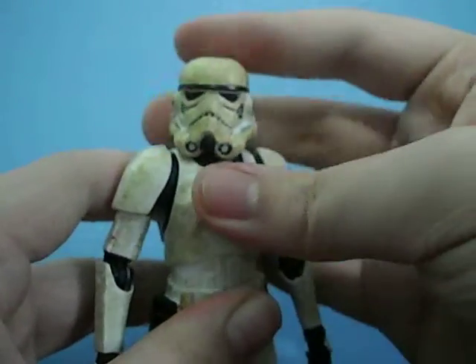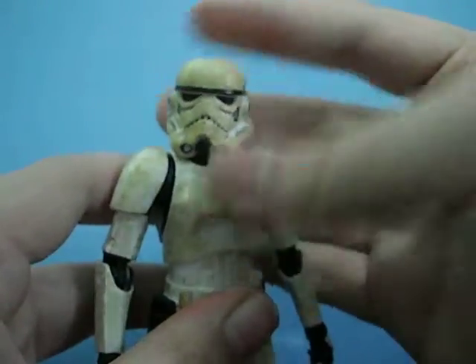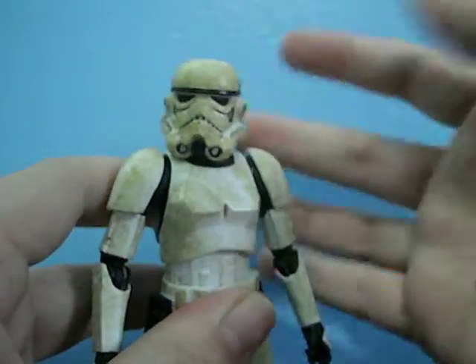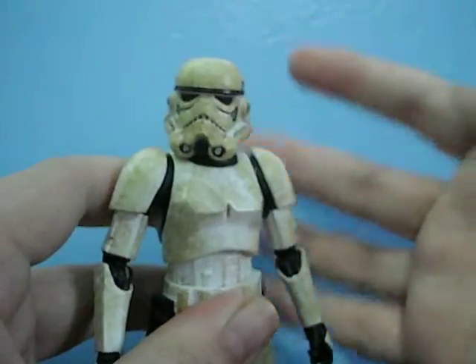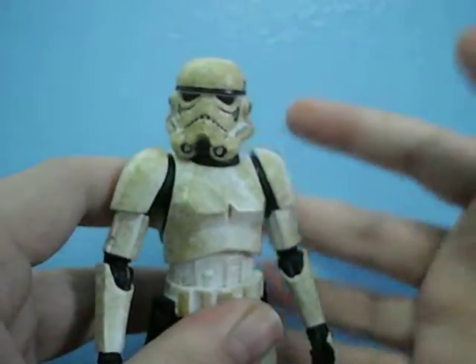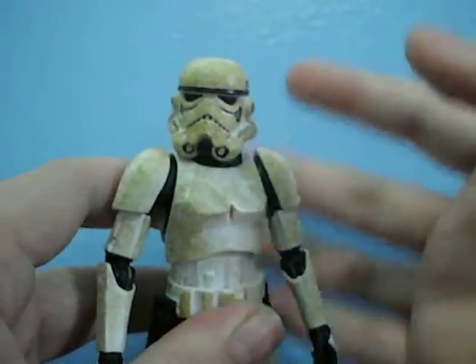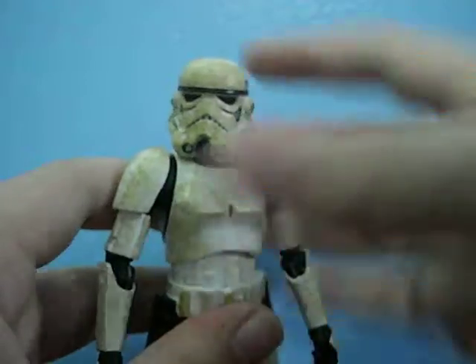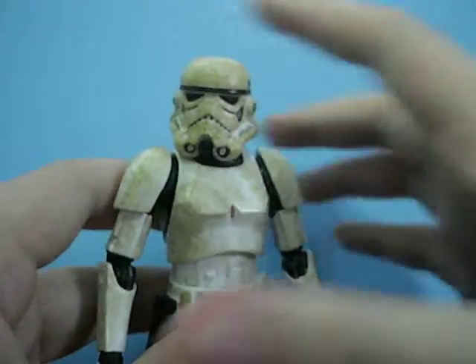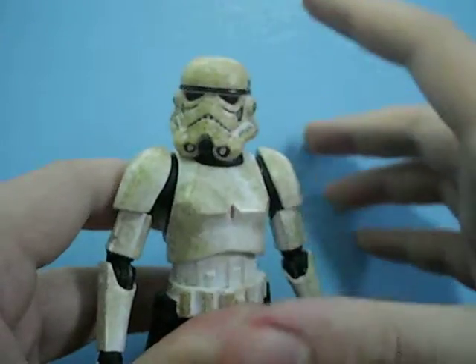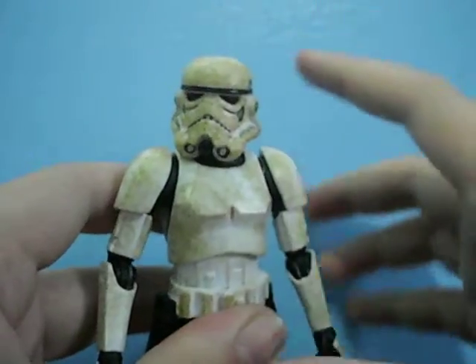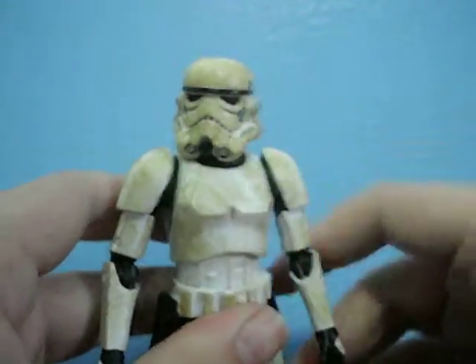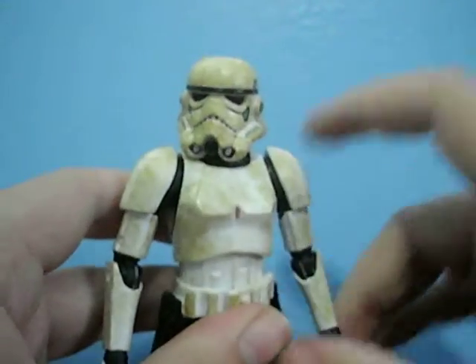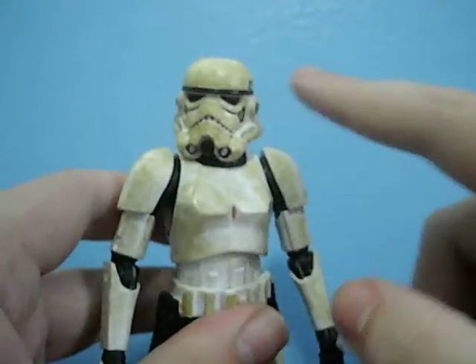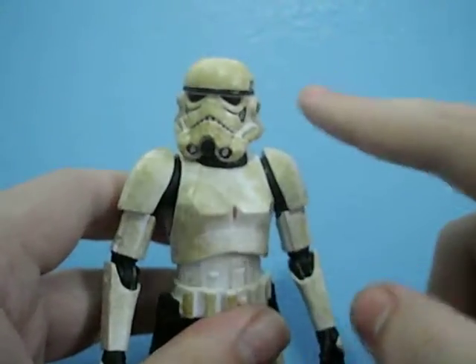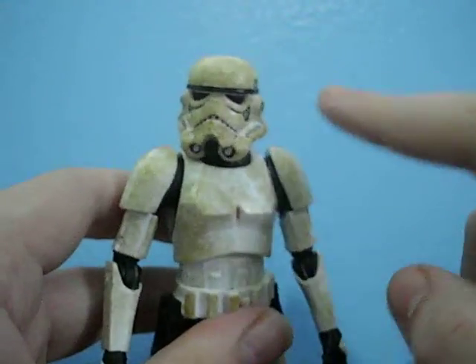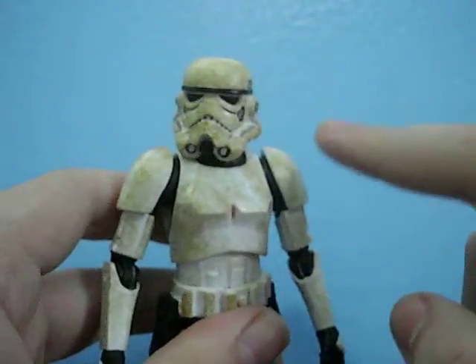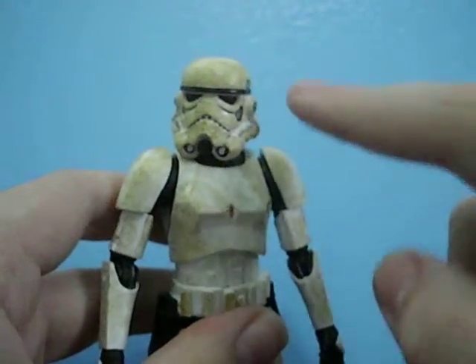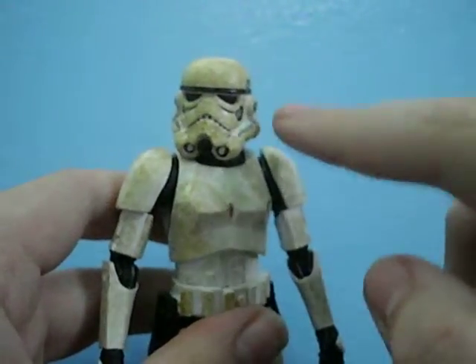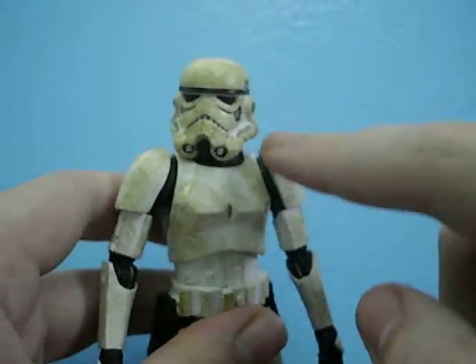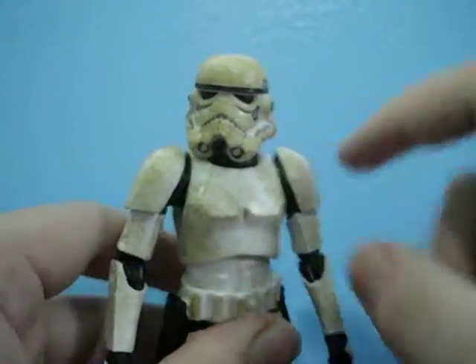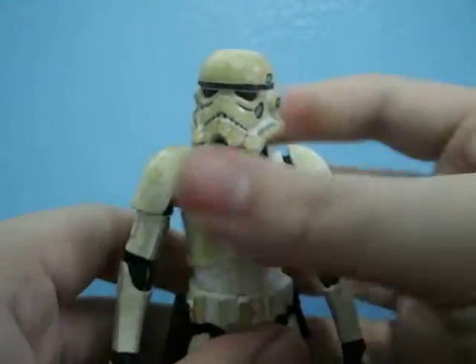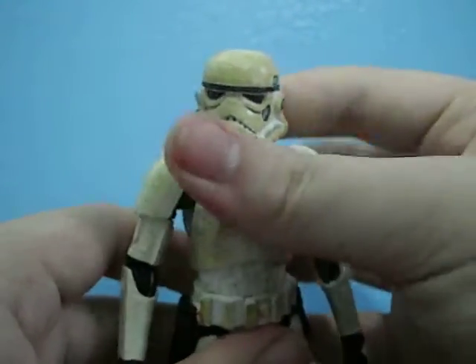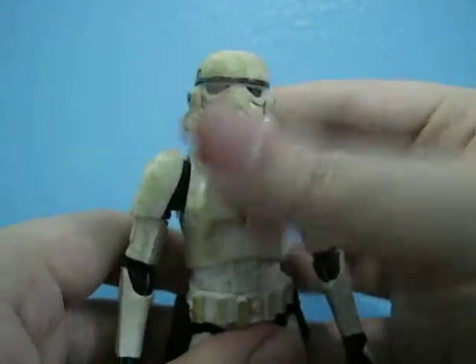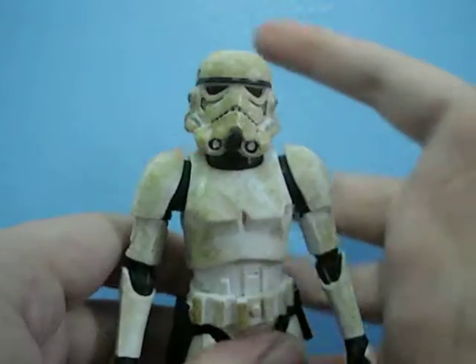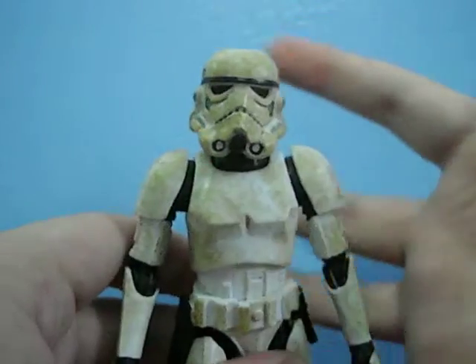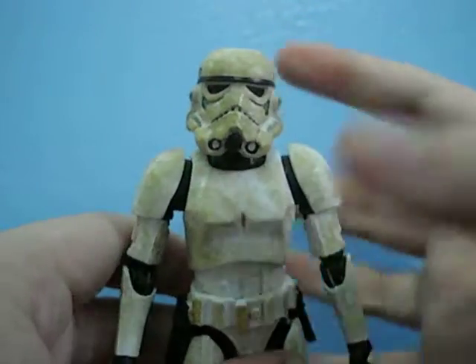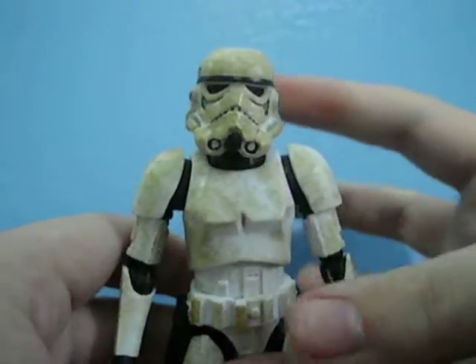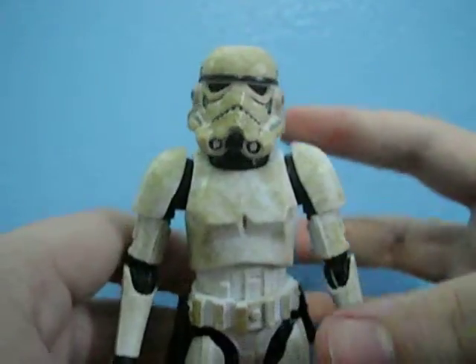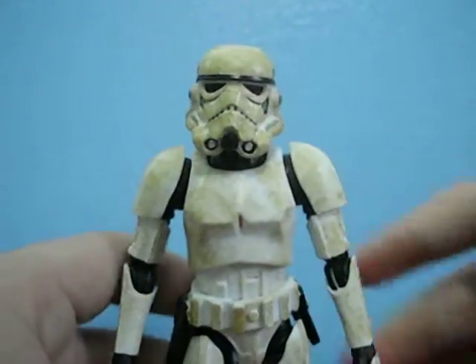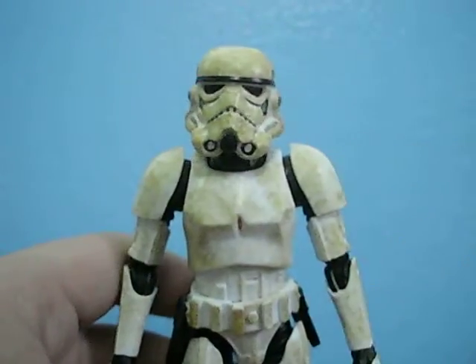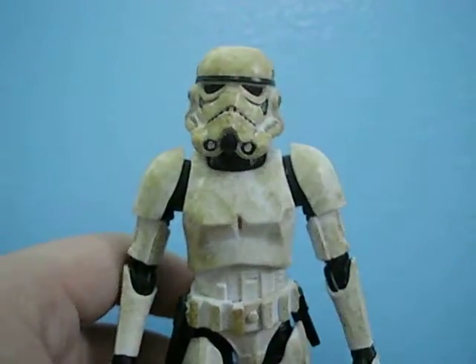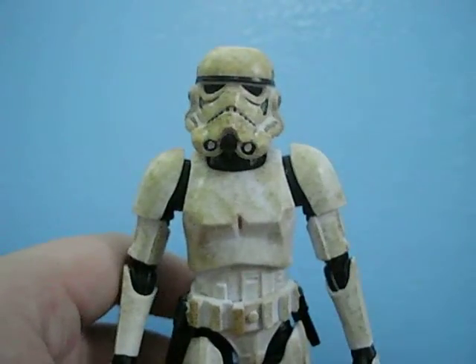This is just absolutely awesome. You need to own this figure. If there's any Black Series figure you need to get, you need to get this one — just because it's a sand trooper and it's freaking awesome.